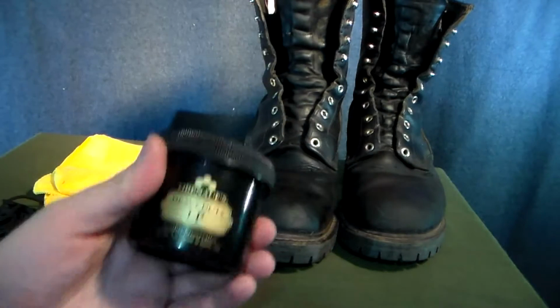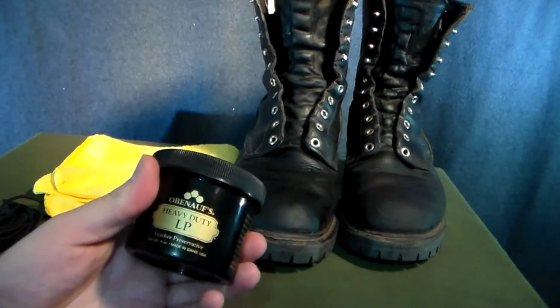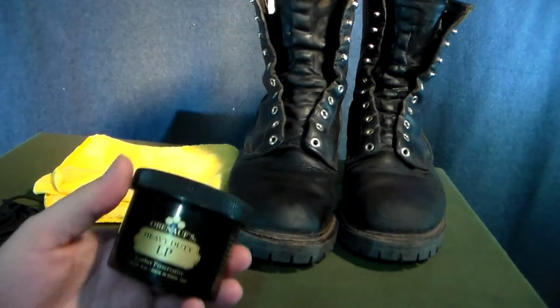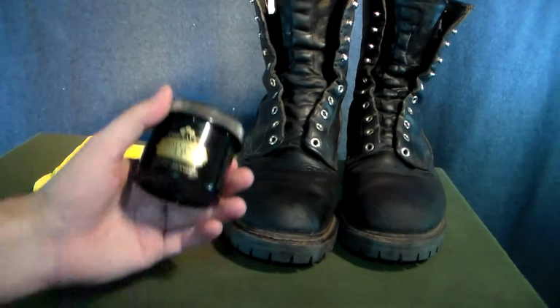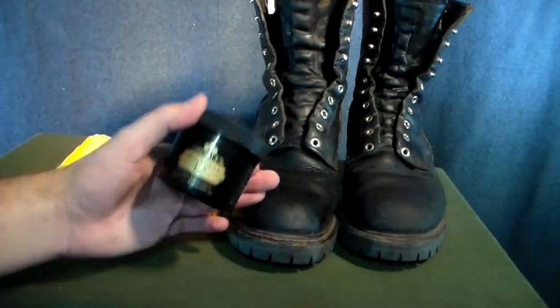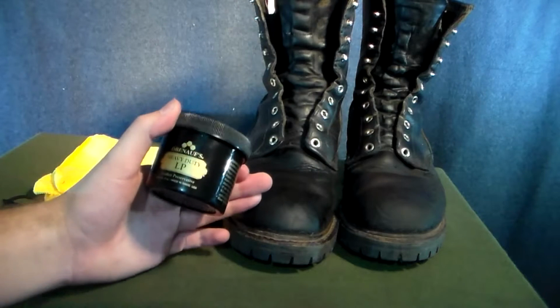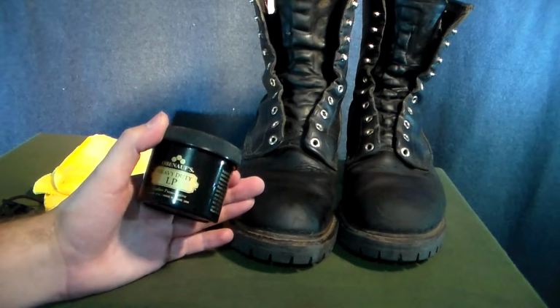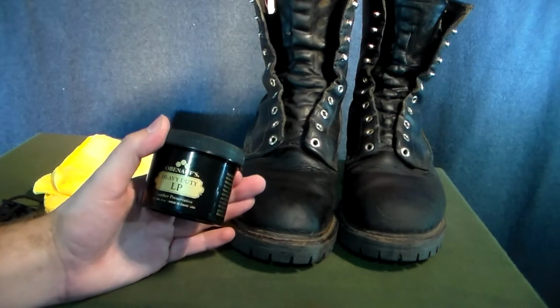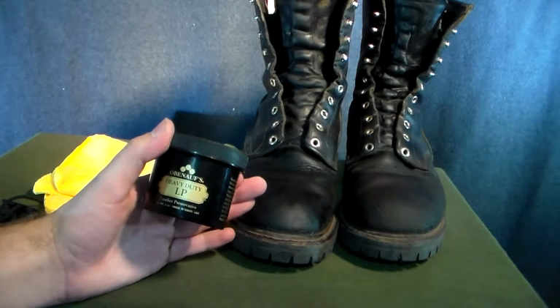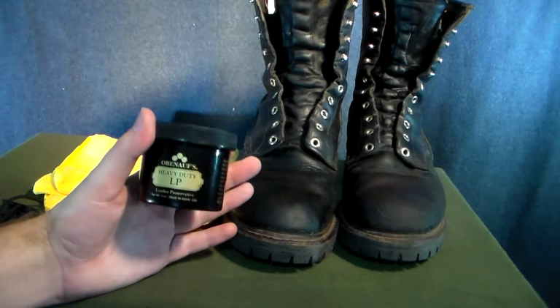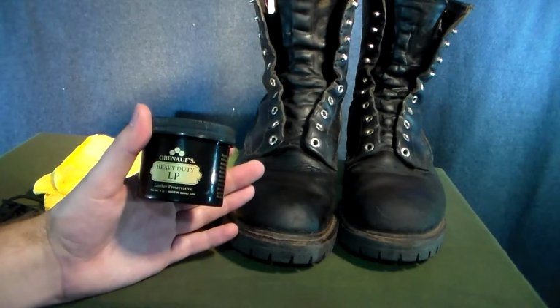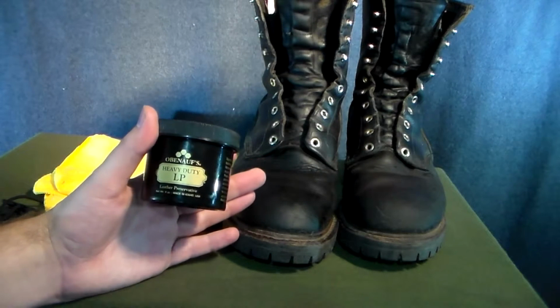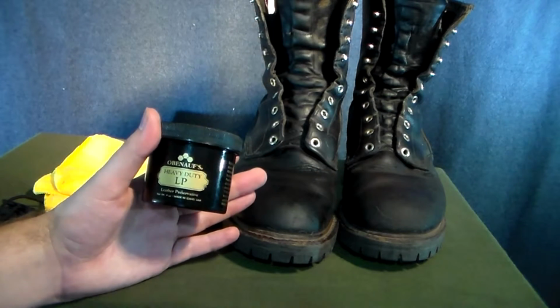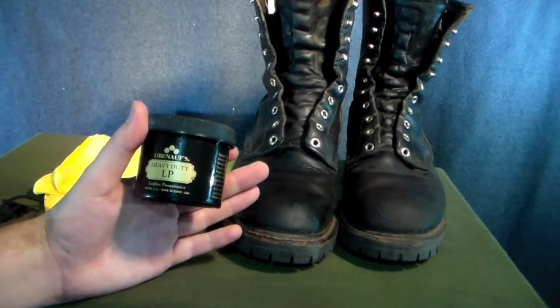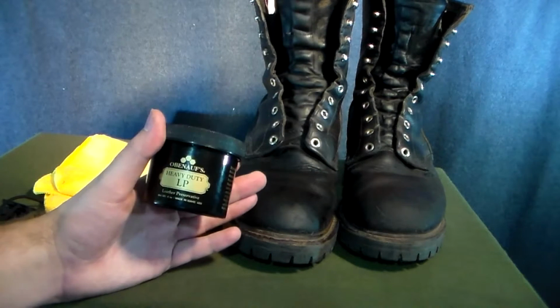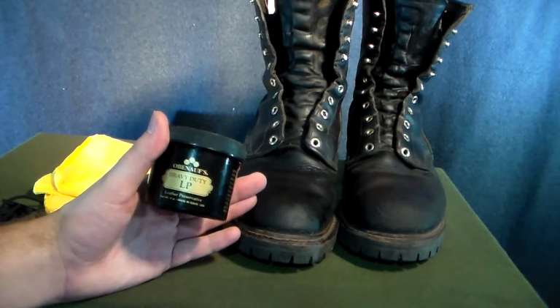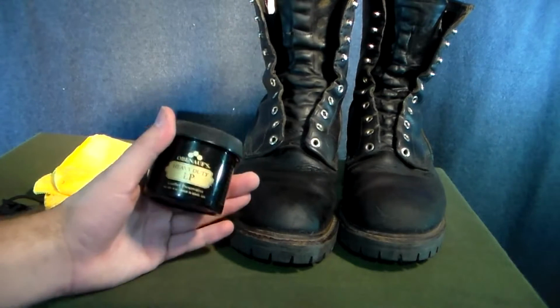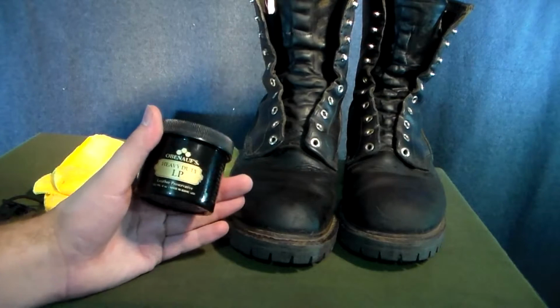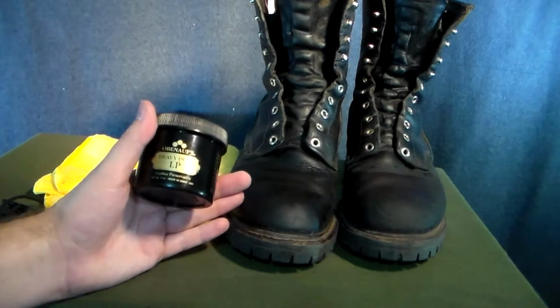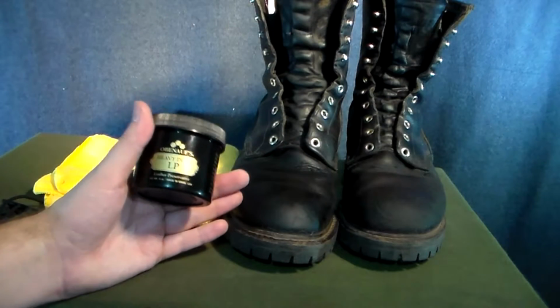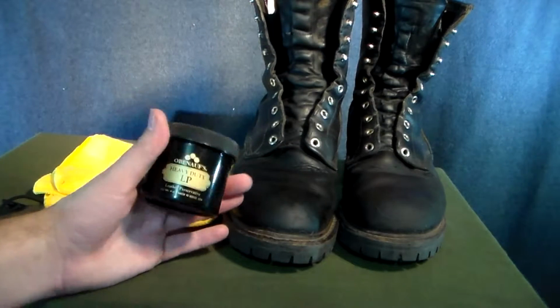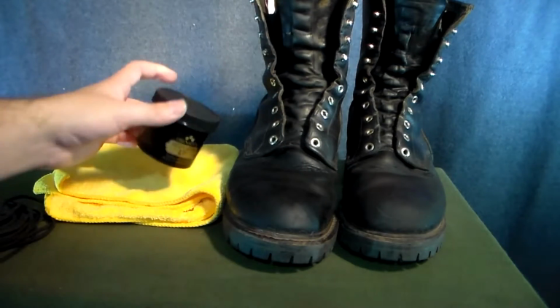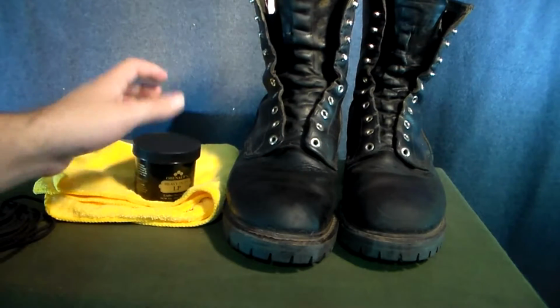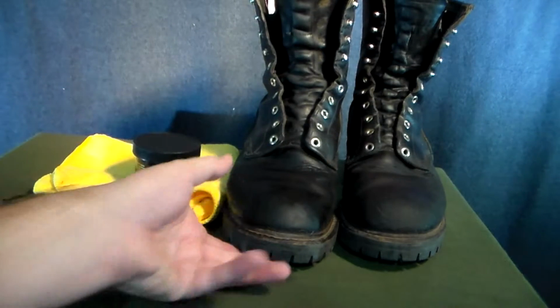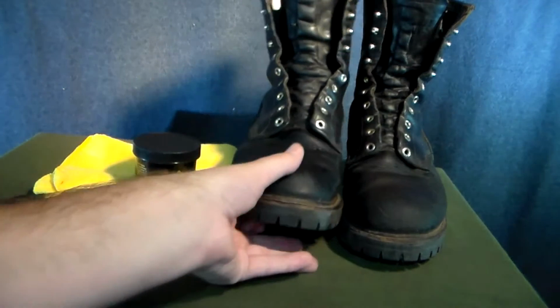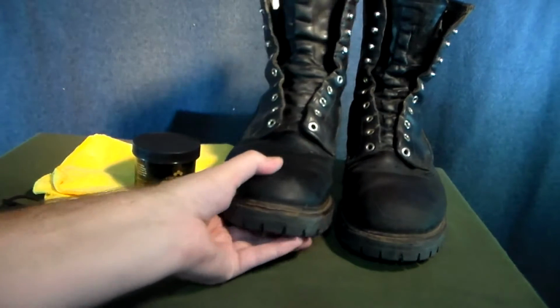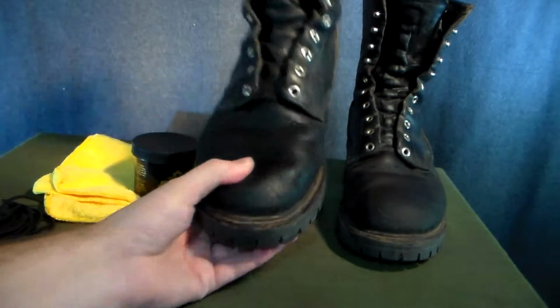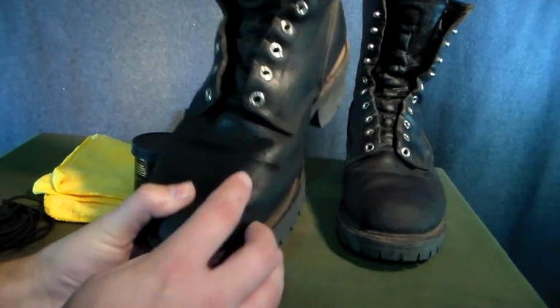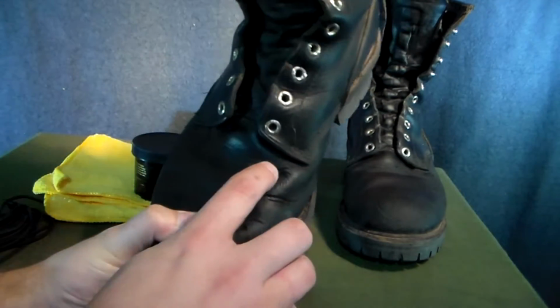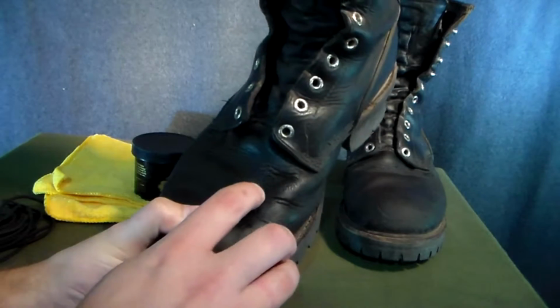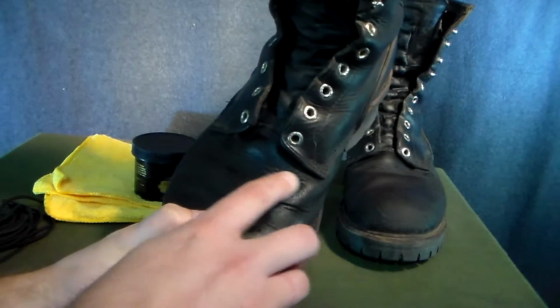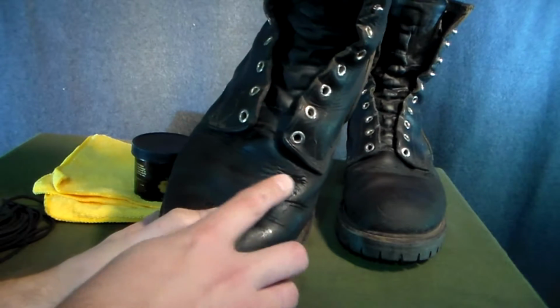Do not use my boots as an example of using Obanoffs like you're supposed to, because unfortunately for the last two years I have not — which because of it has caused some cracking.